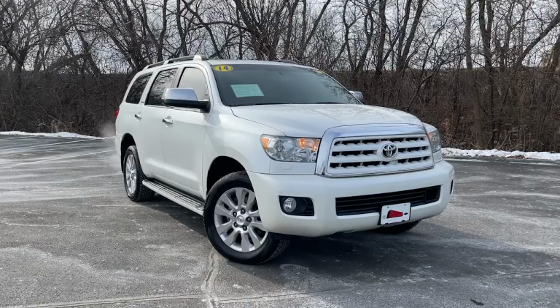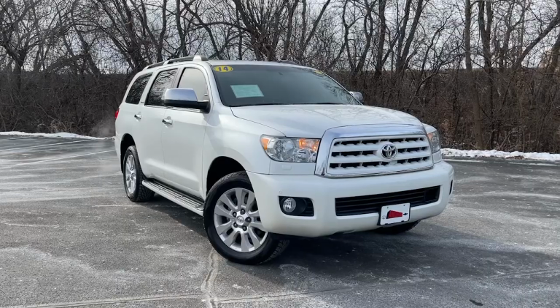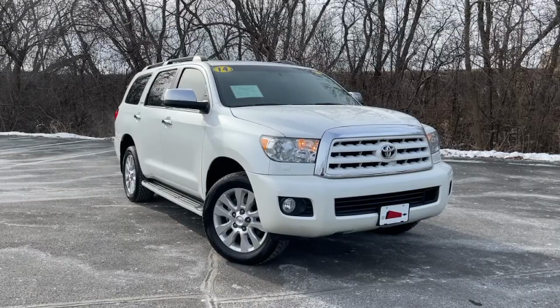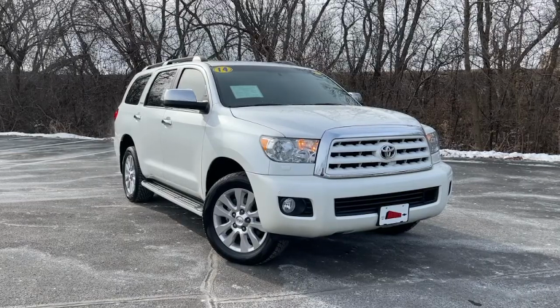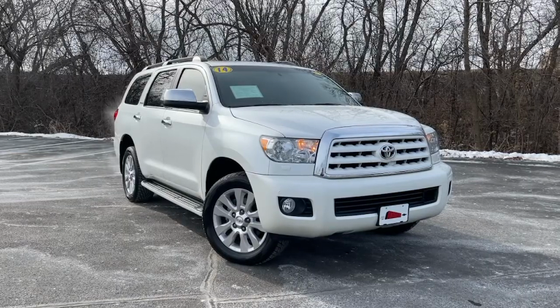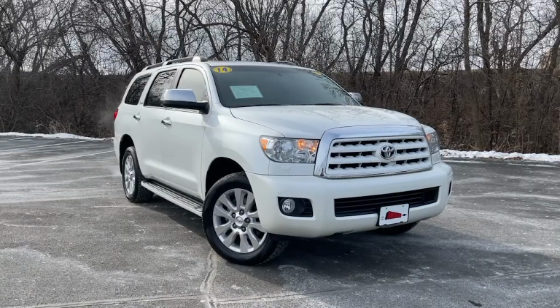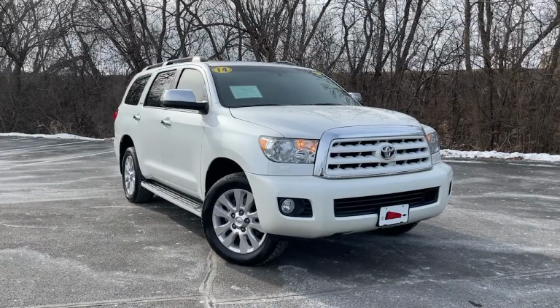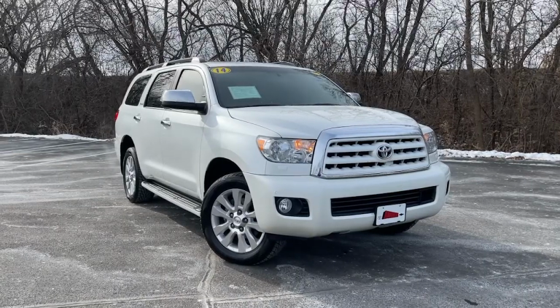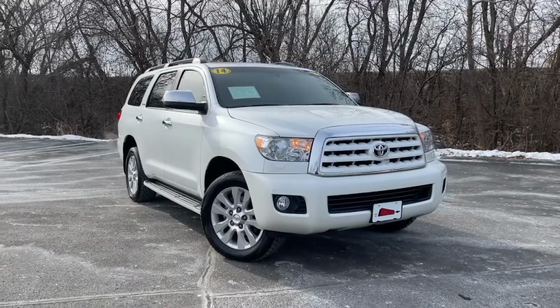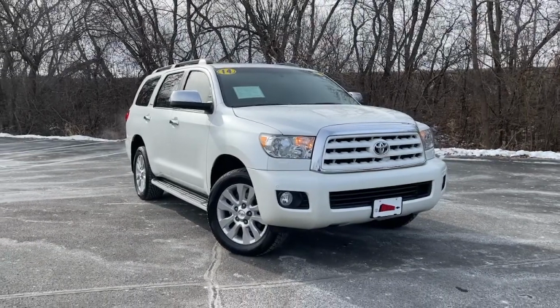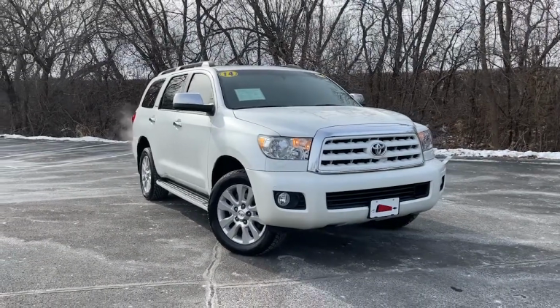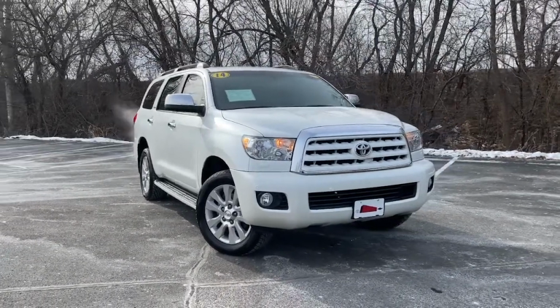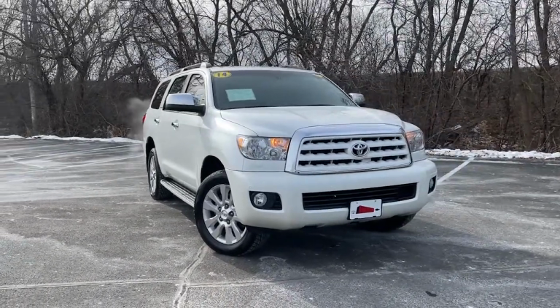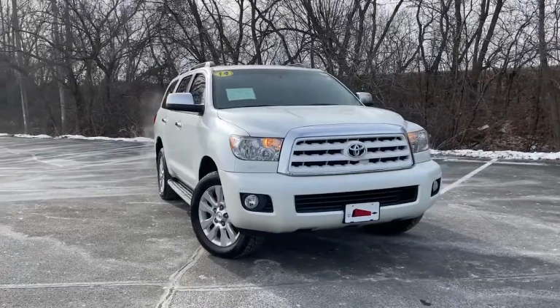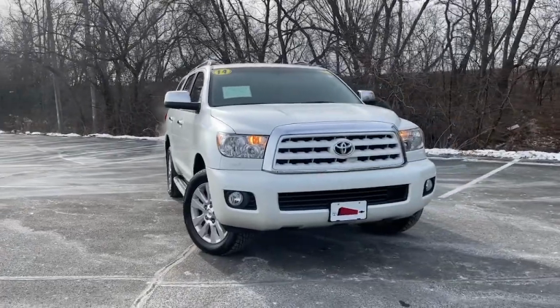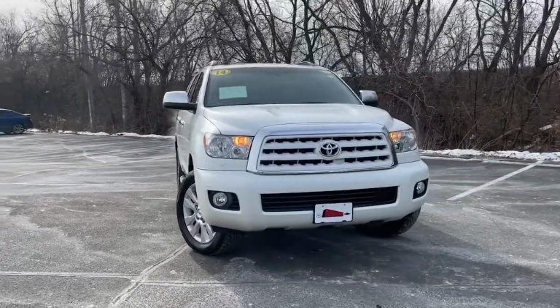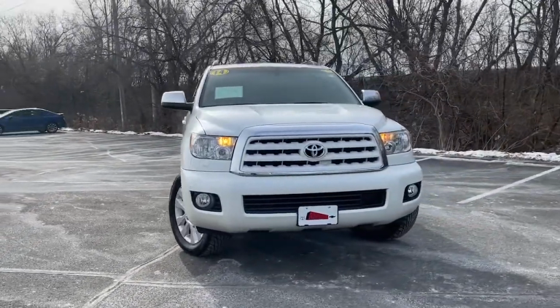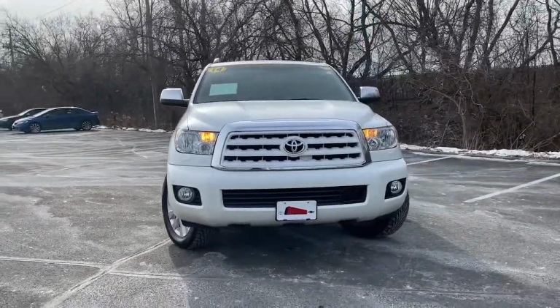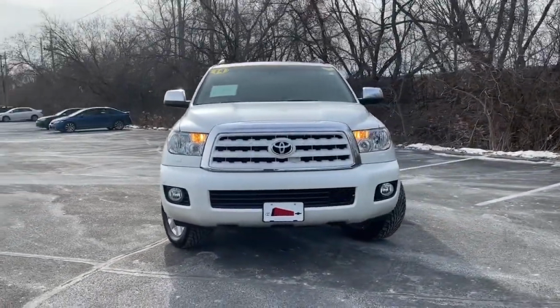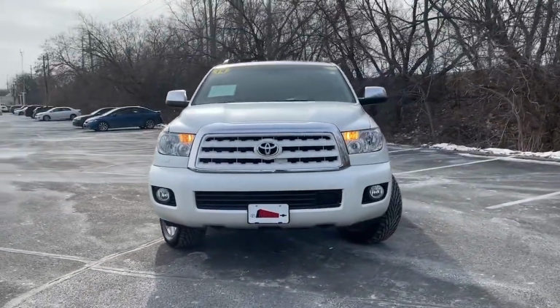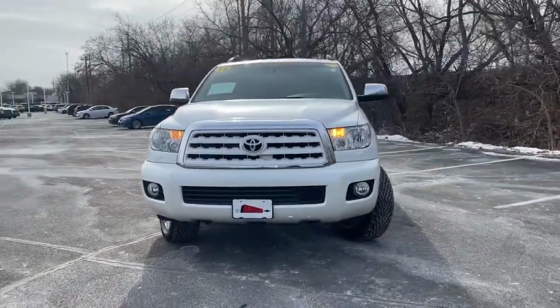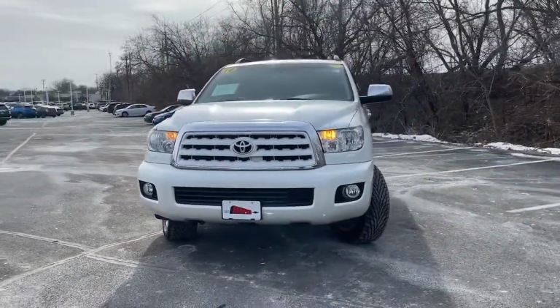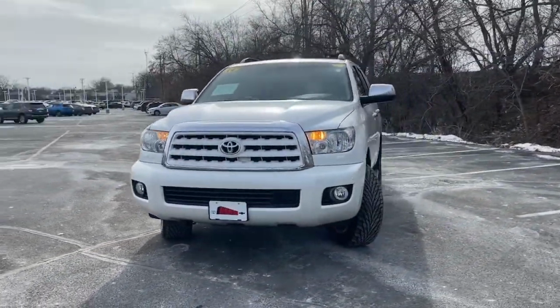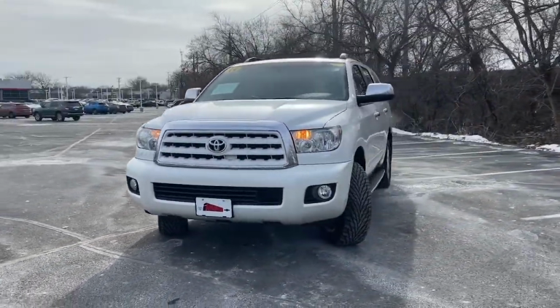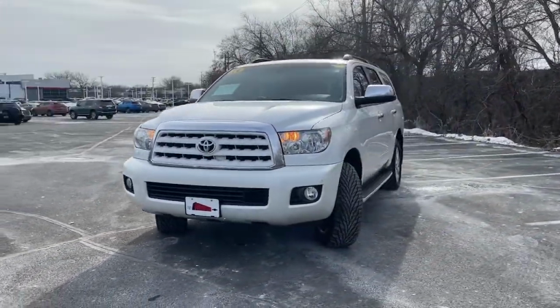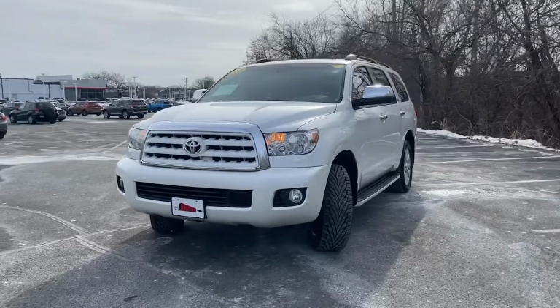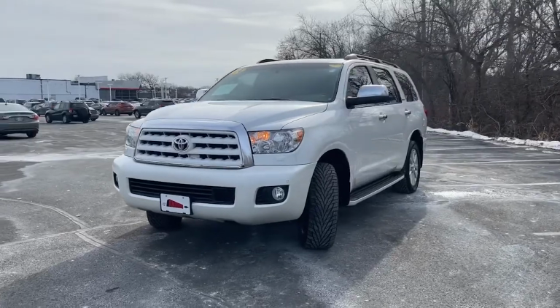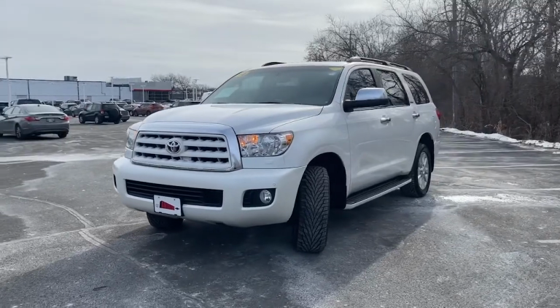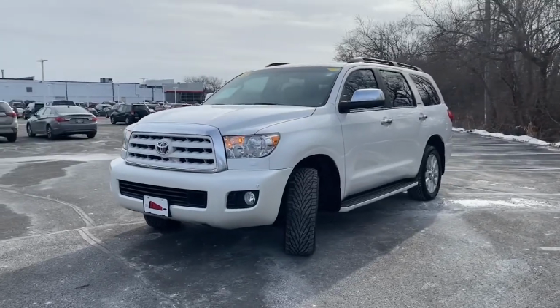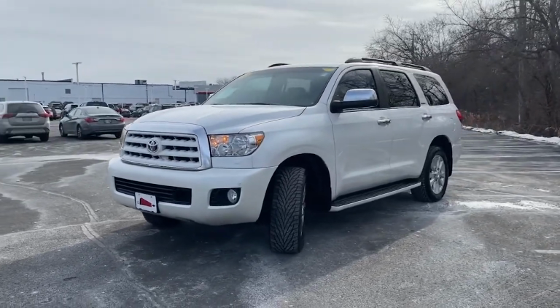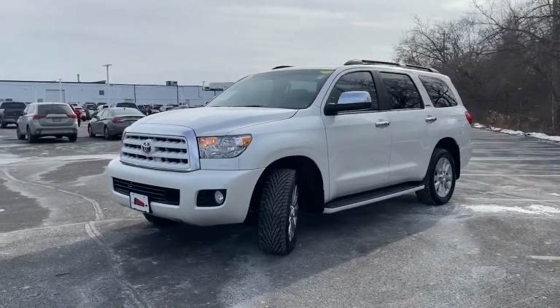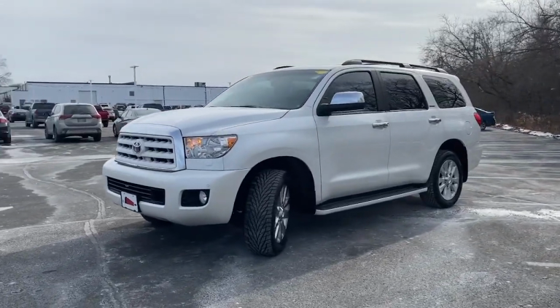Can you see yourself in the 2014 Toyota Sequoia? This vehicle still has fewer than 100,000 miles on the clock, so it won't last long. Prepare to be wowed by this commanding Sequoia.